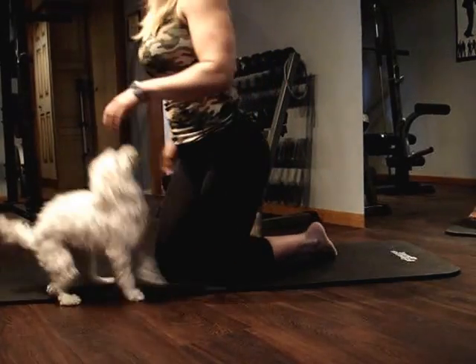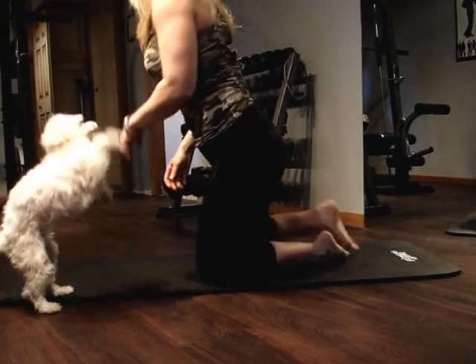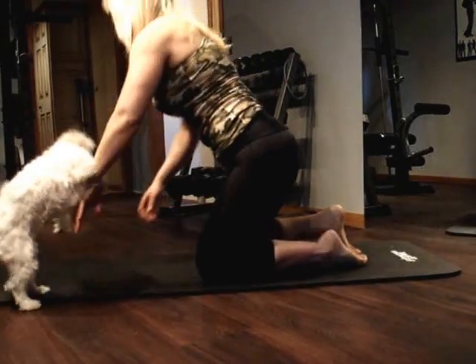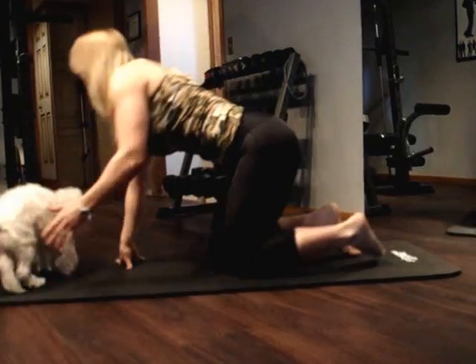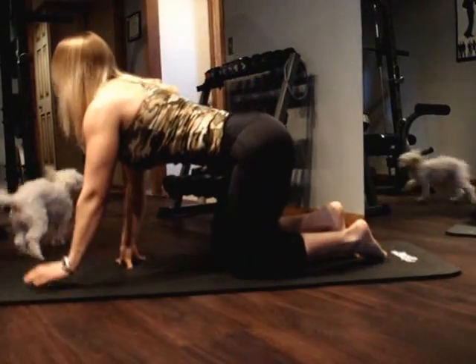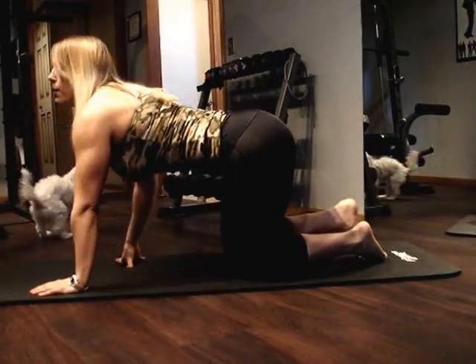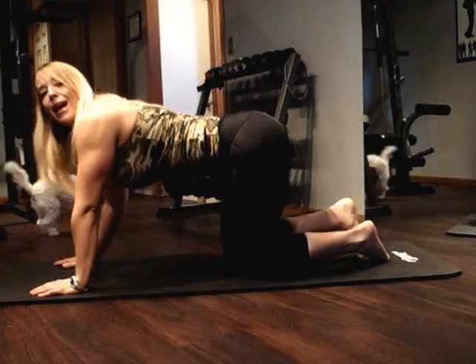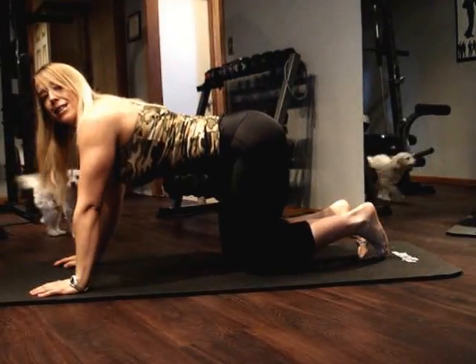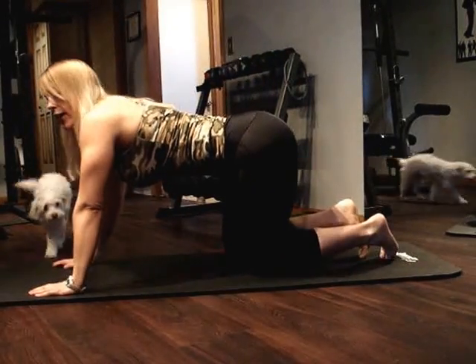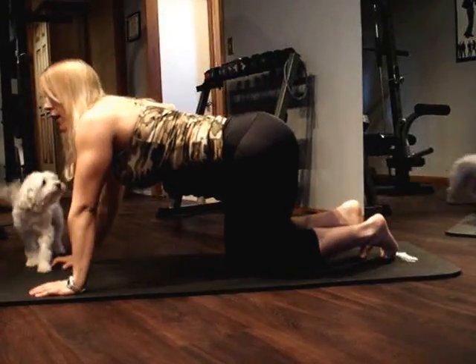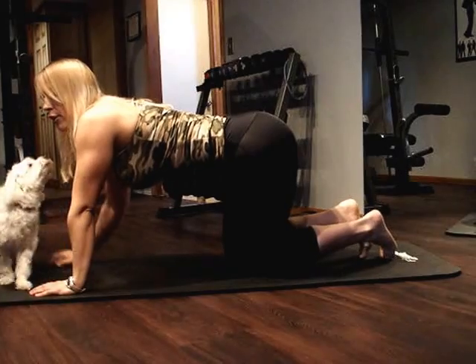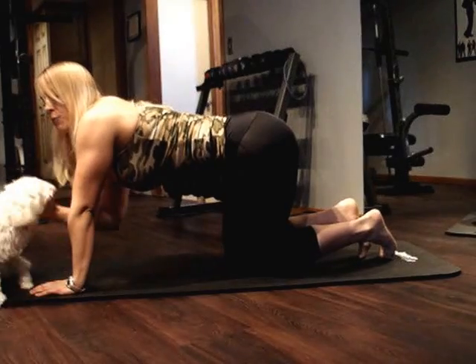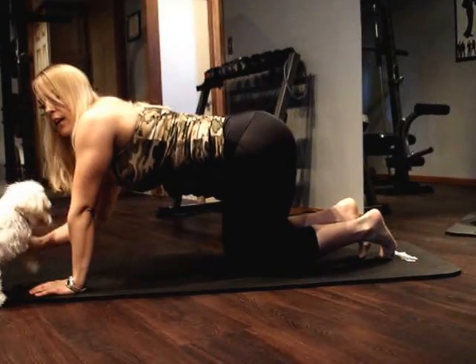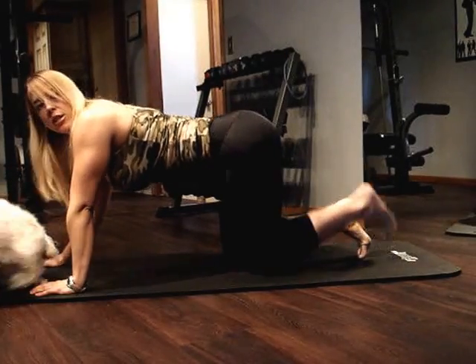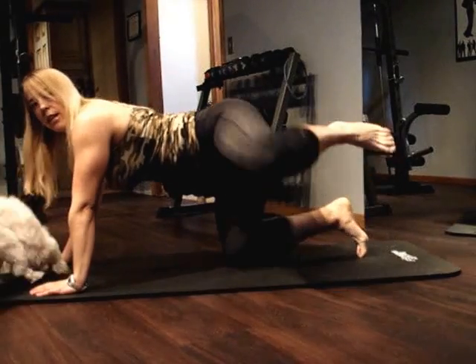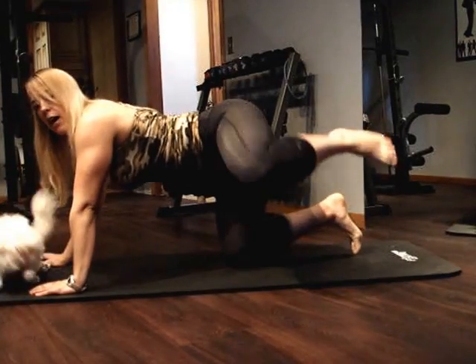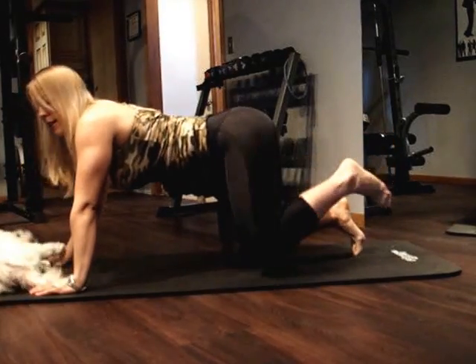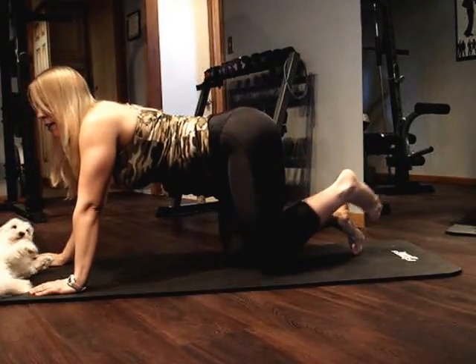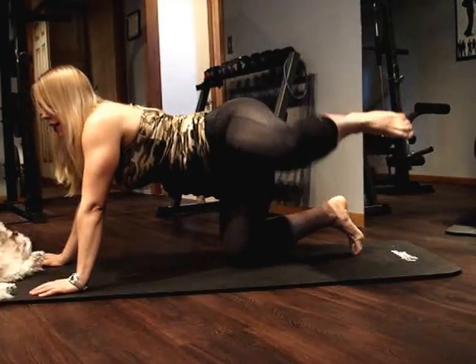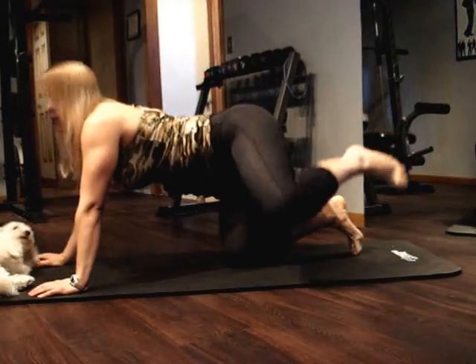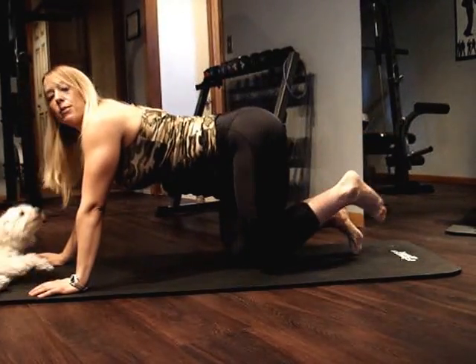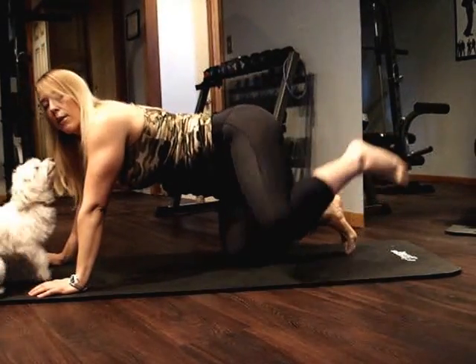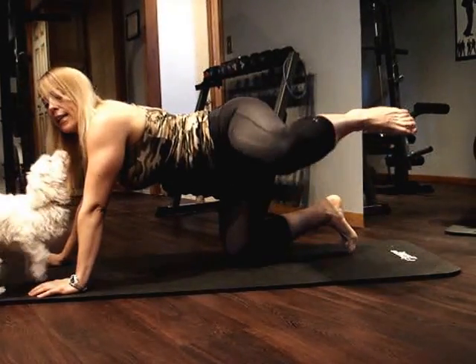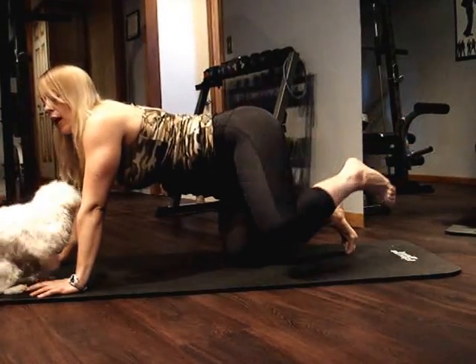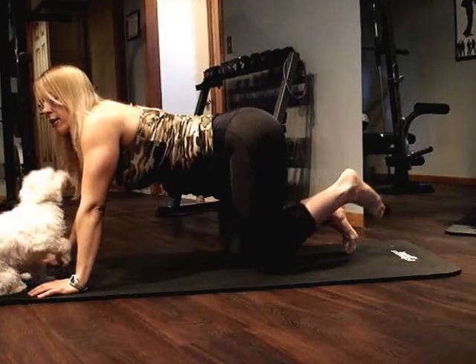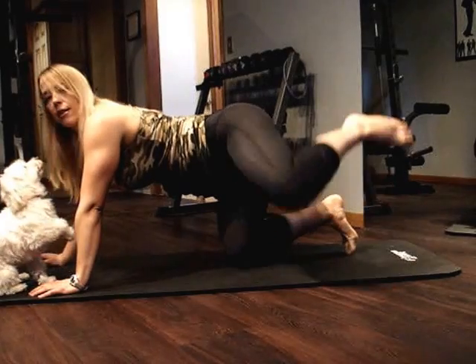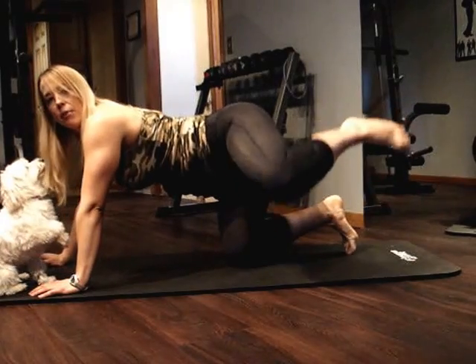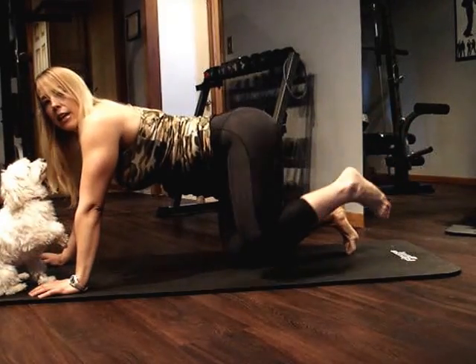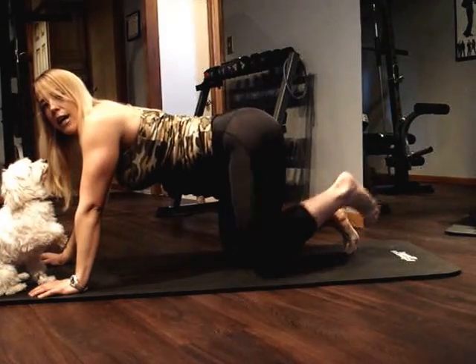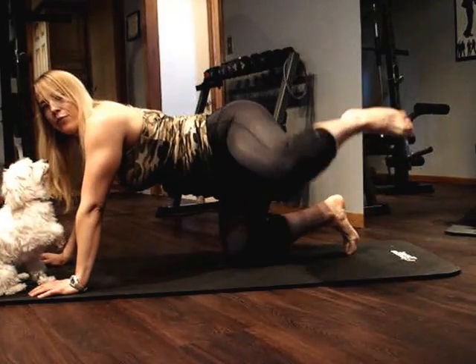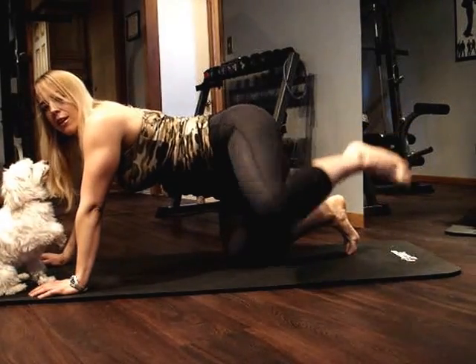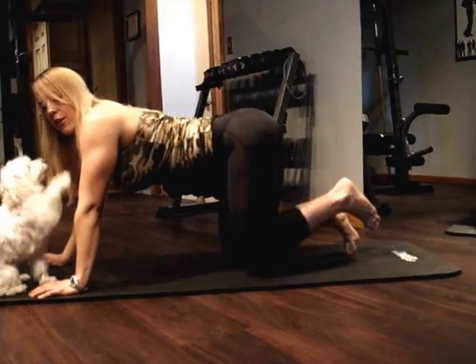We are going to come down to all fours, keeping your back nice and straight. I want your abs pulled in tight. We're just moving that leg out to the side — bring it up to about hip height, no higher. Keep bringing it up and down.